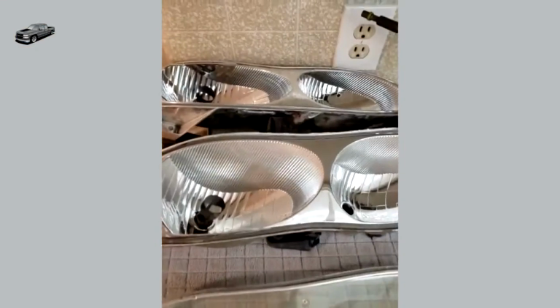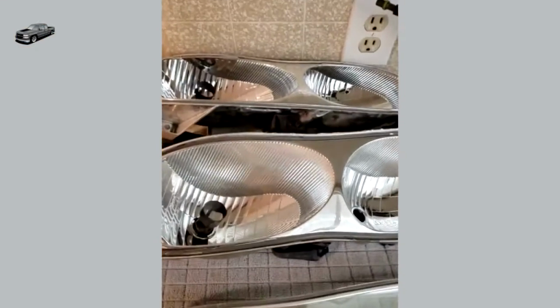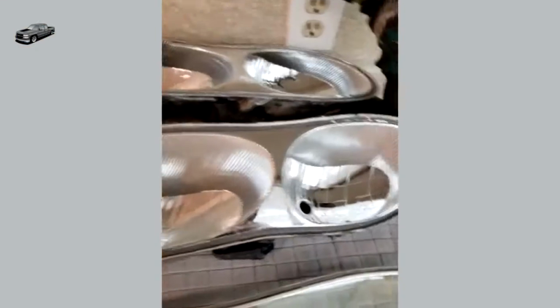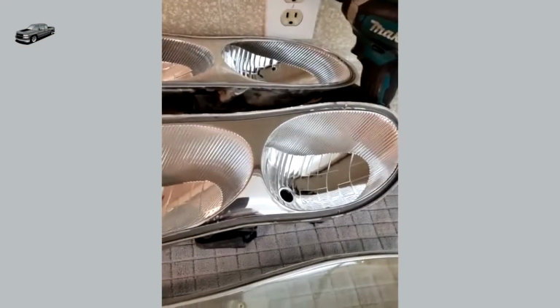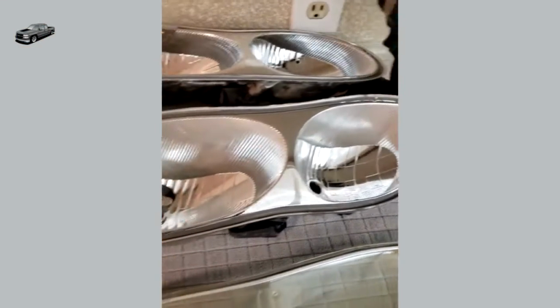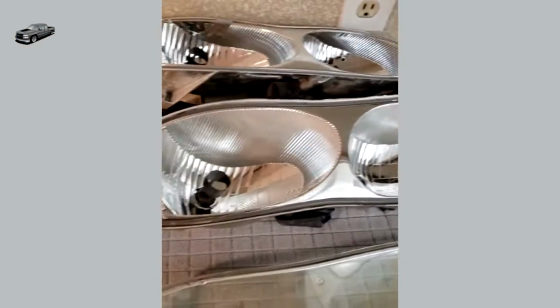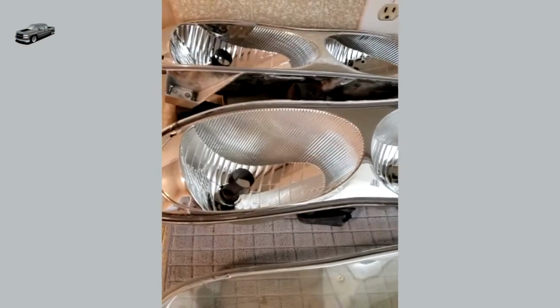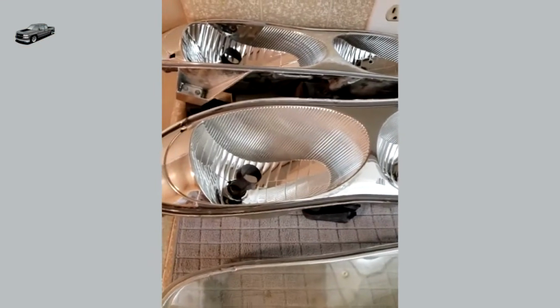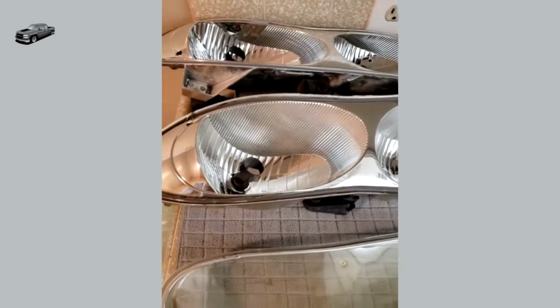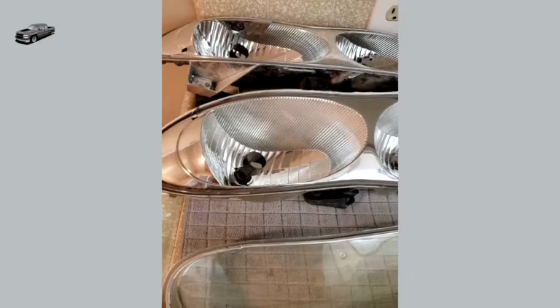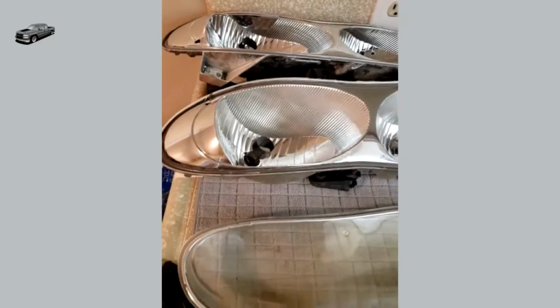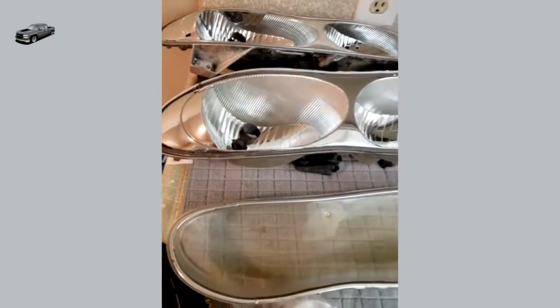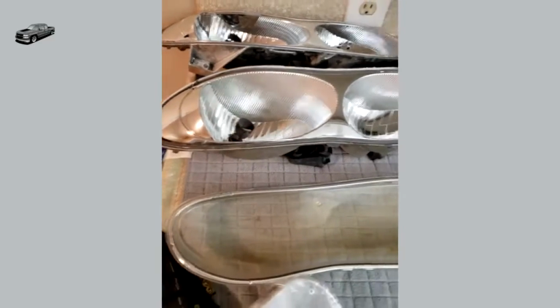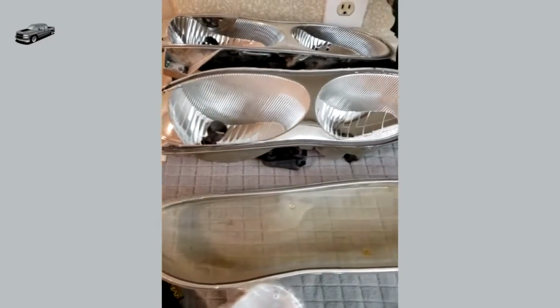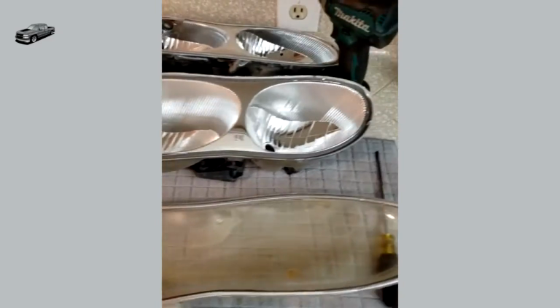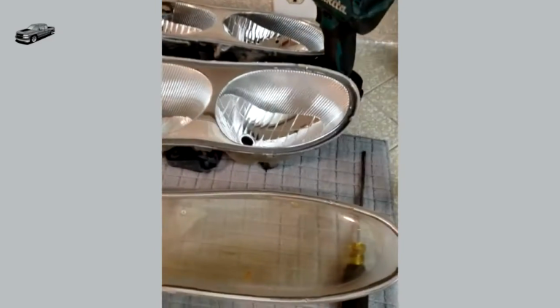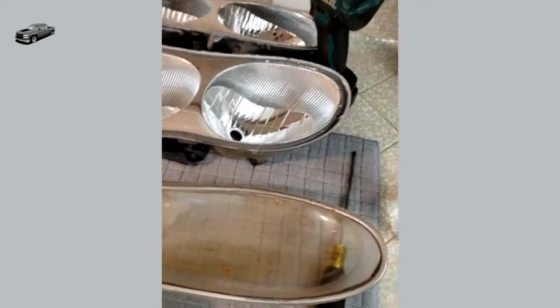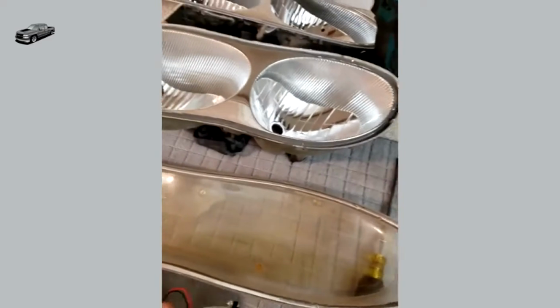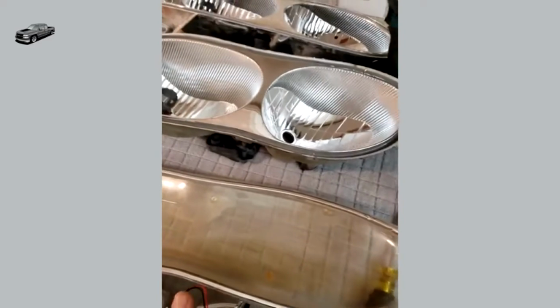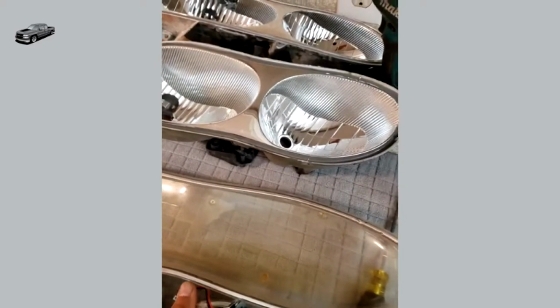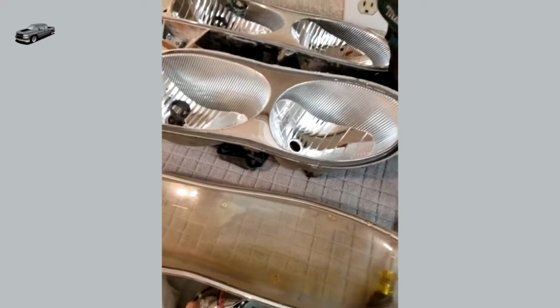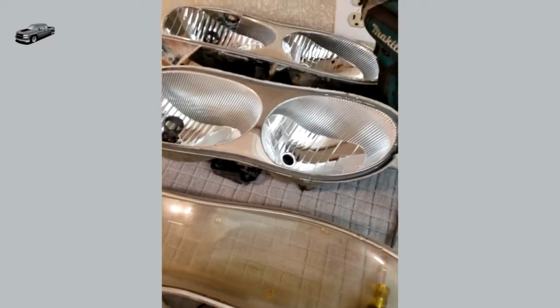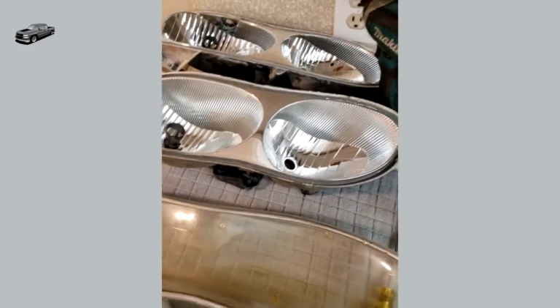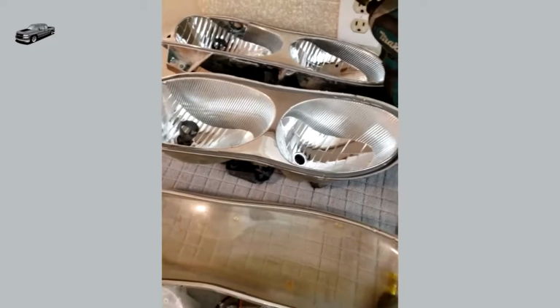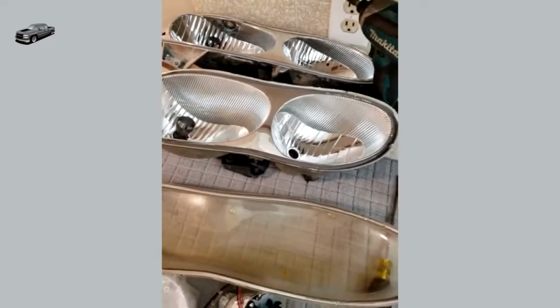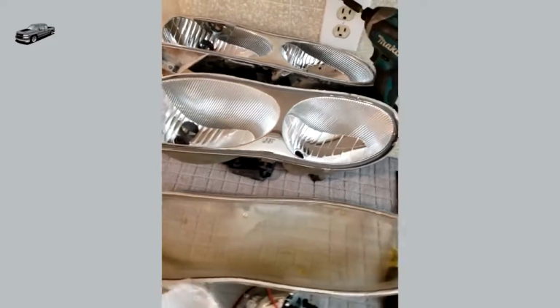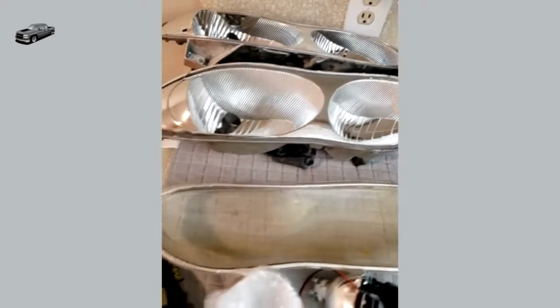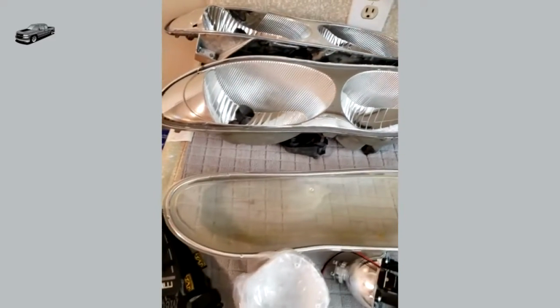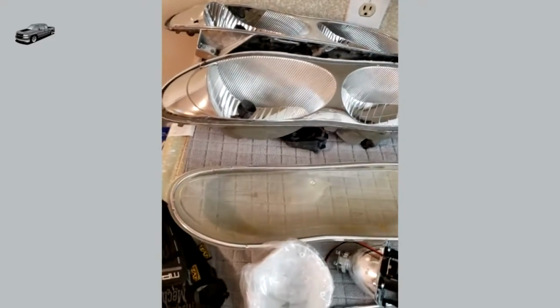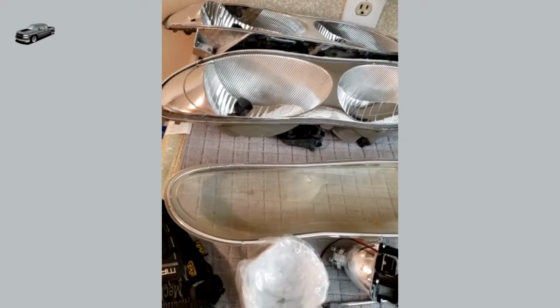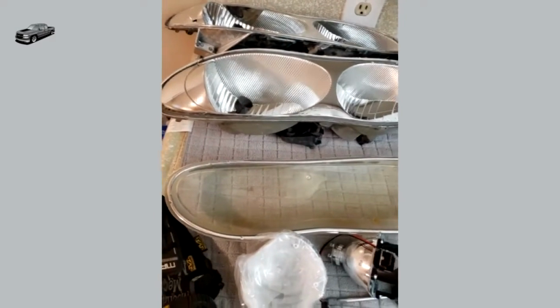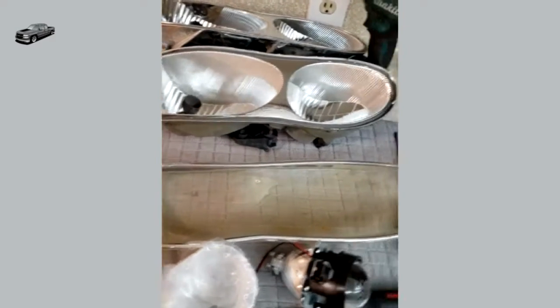That's how I open them. I'm going to send these out because he wants to get them painted by the painter at the body shop. I'll make another video later so you guys can see how they're done.